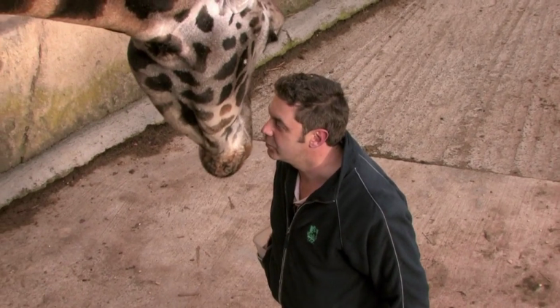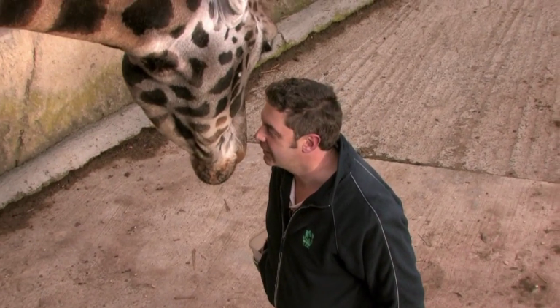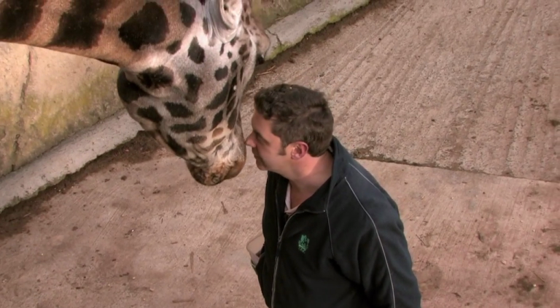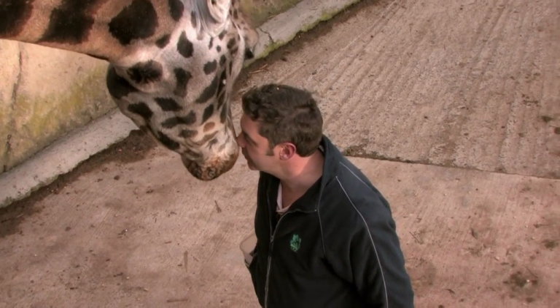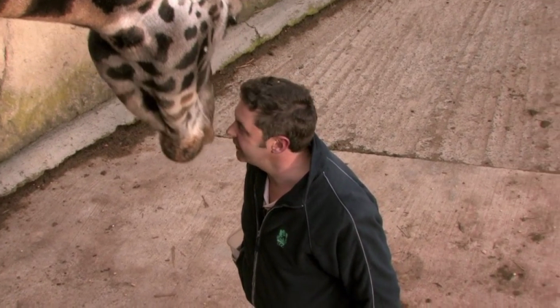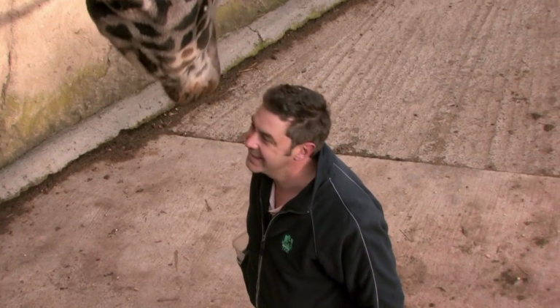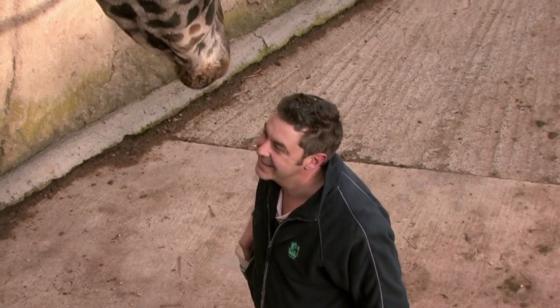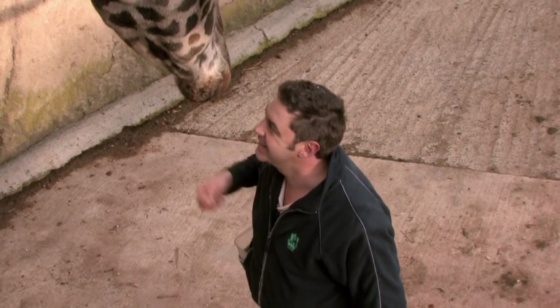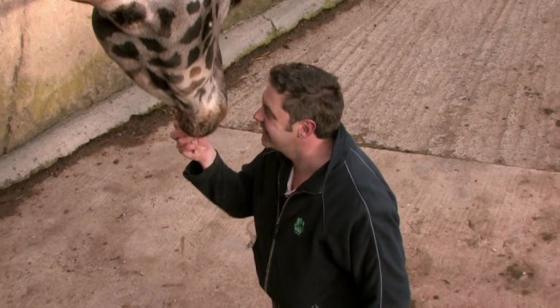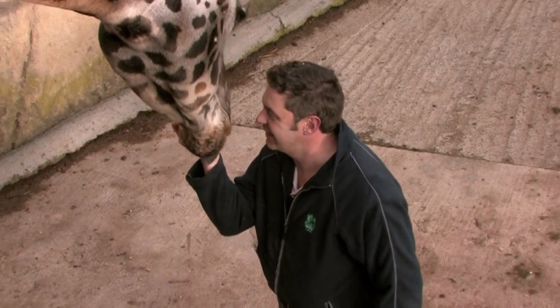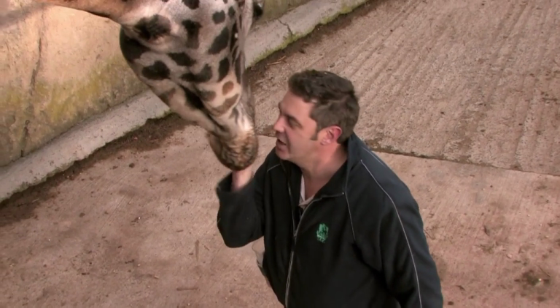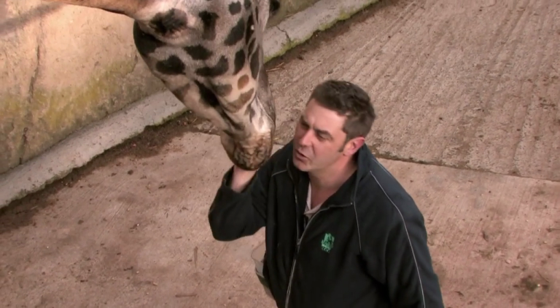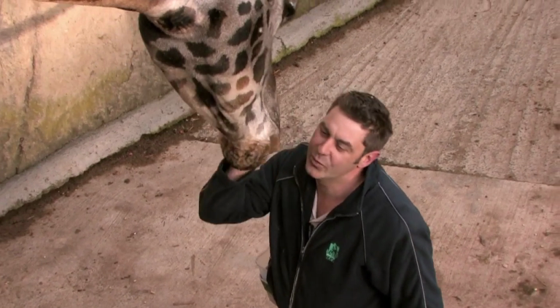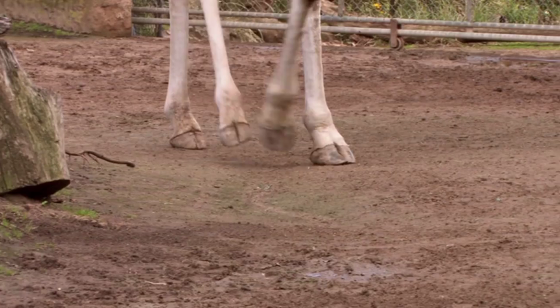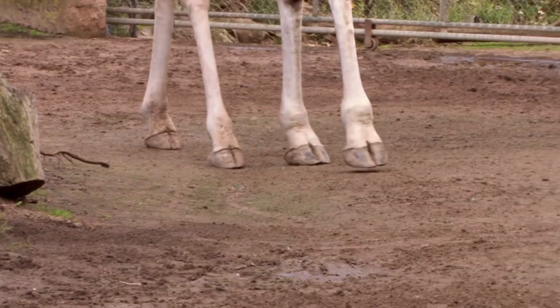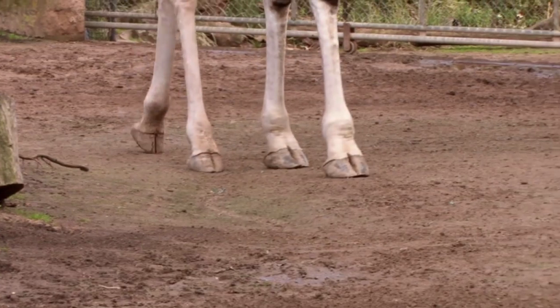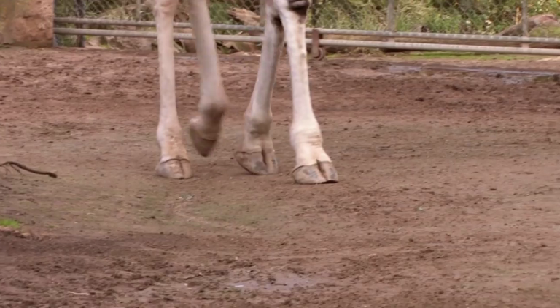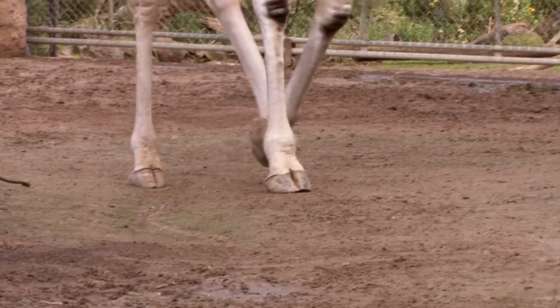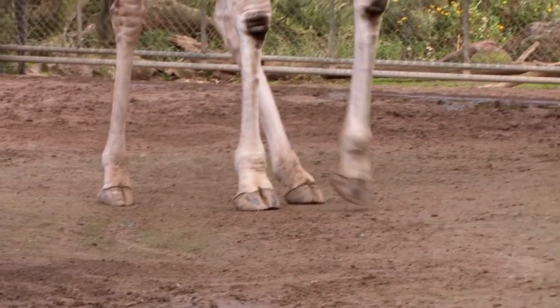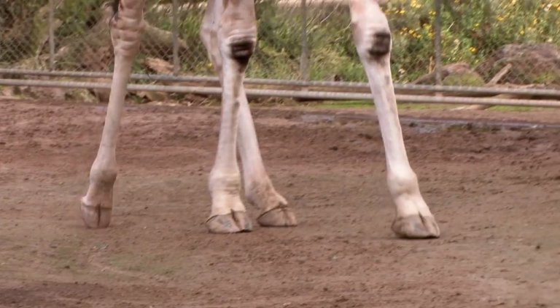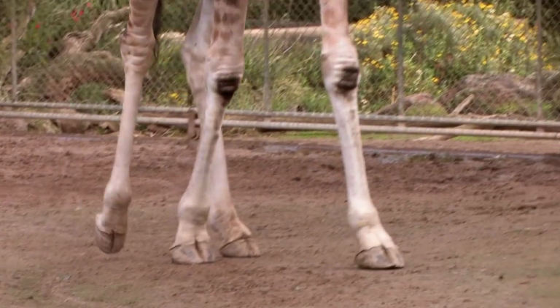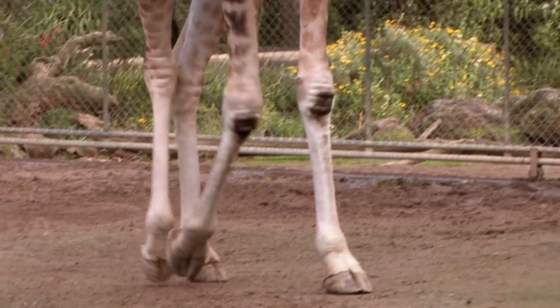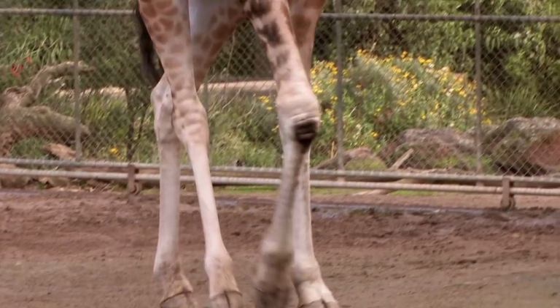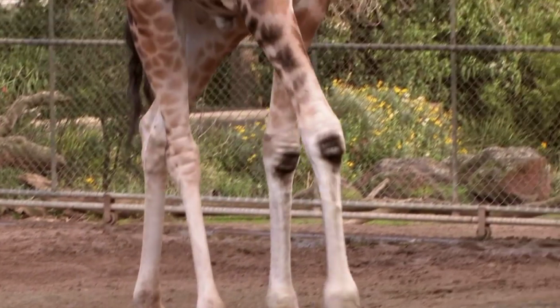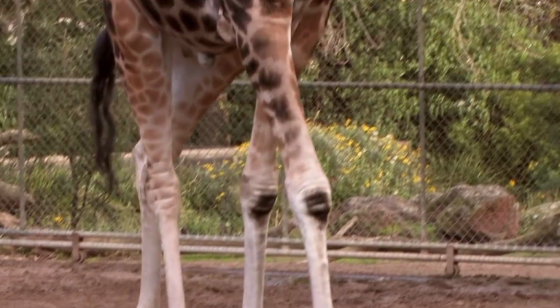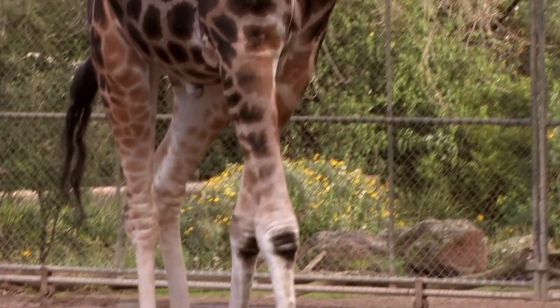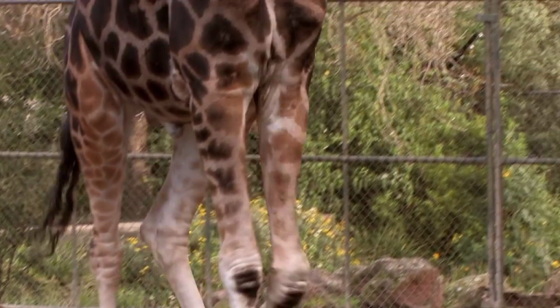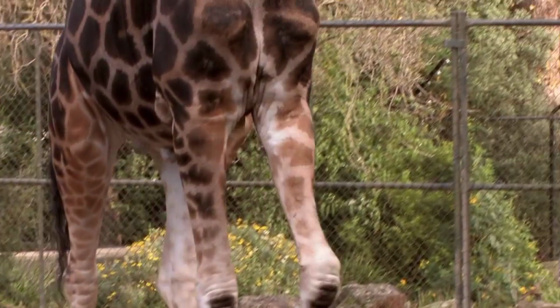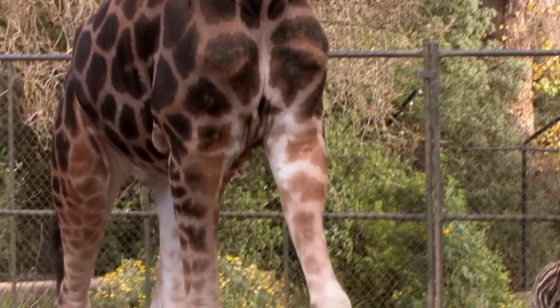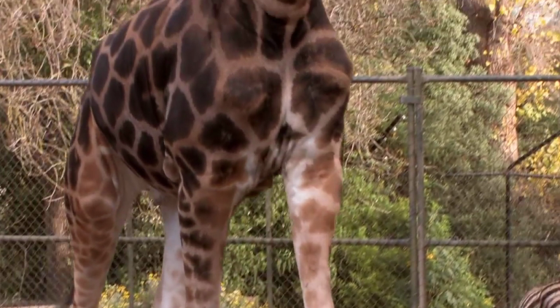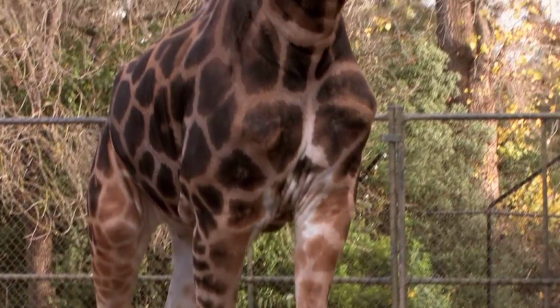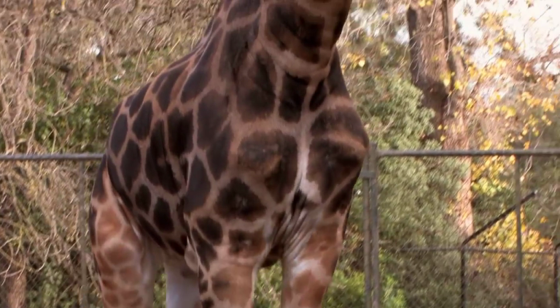Even though it's such a relaxed and calm animal to work with, they certainly have the ability to kick and can be quite a dangerous animal, so we have to be very careful working around them.